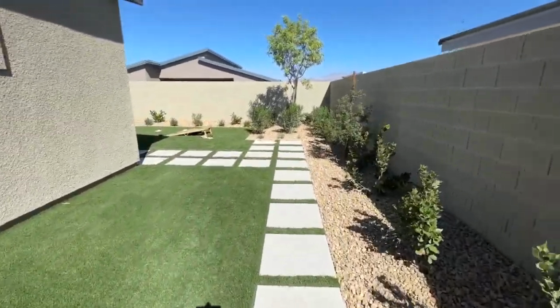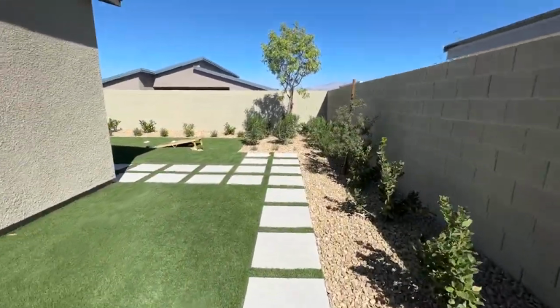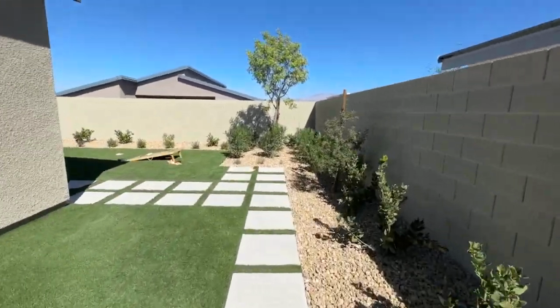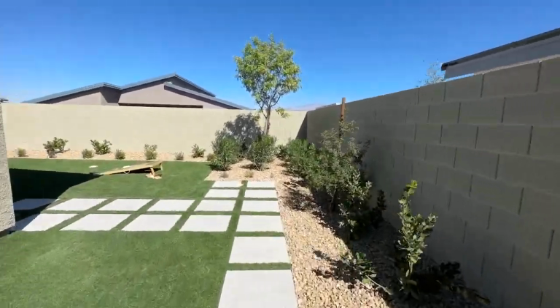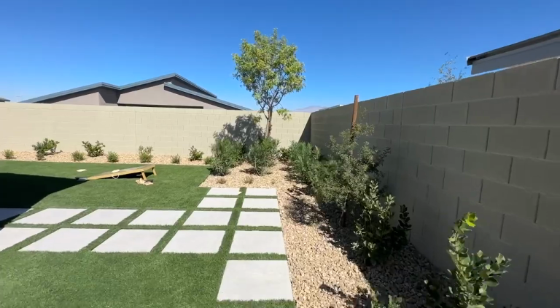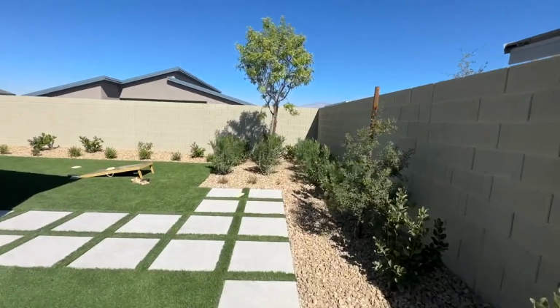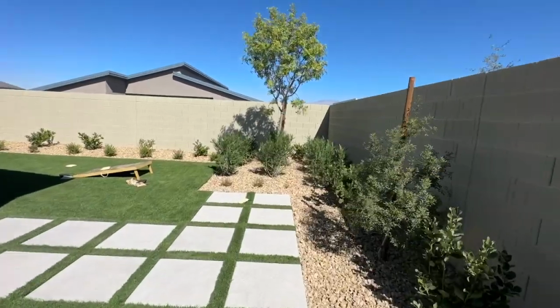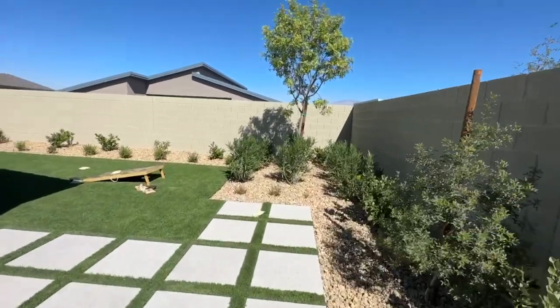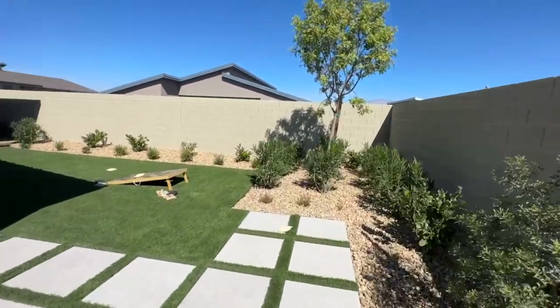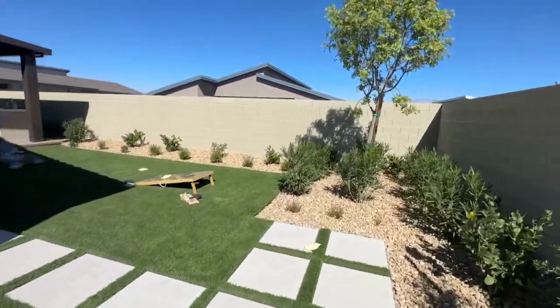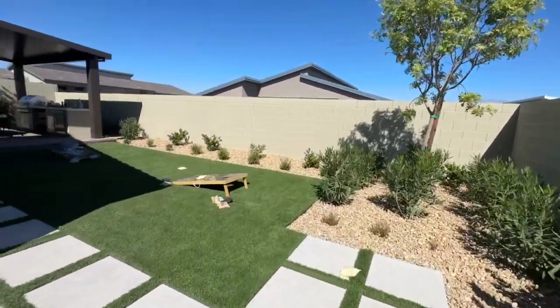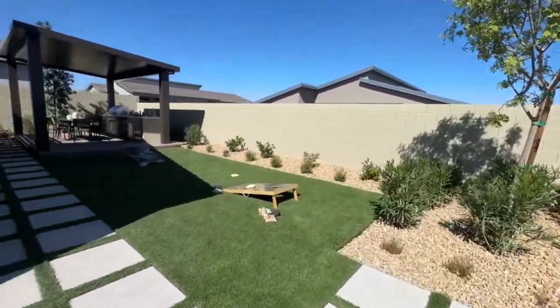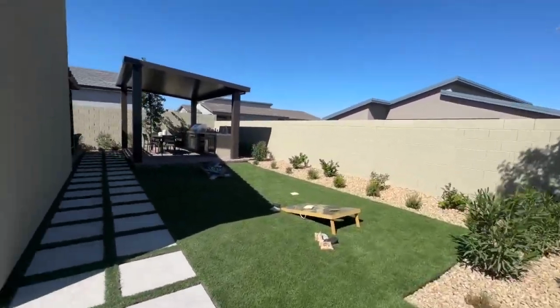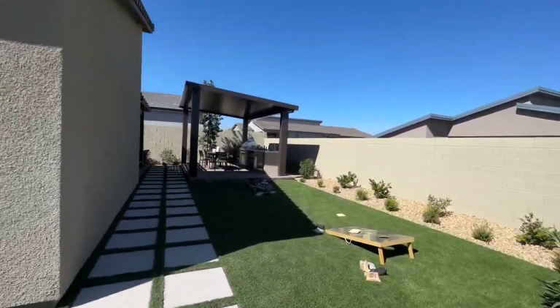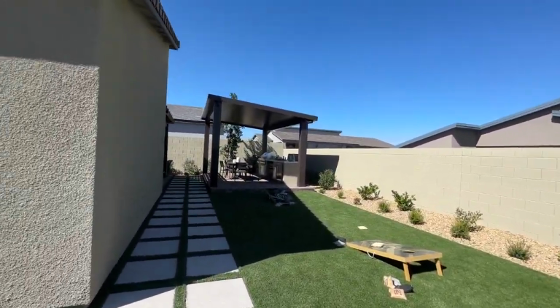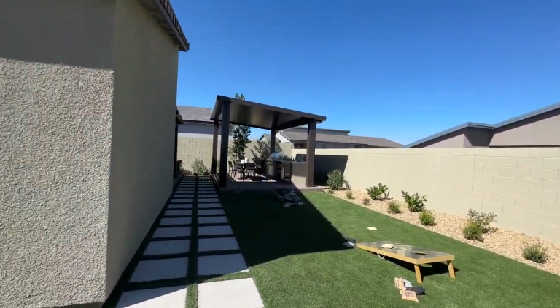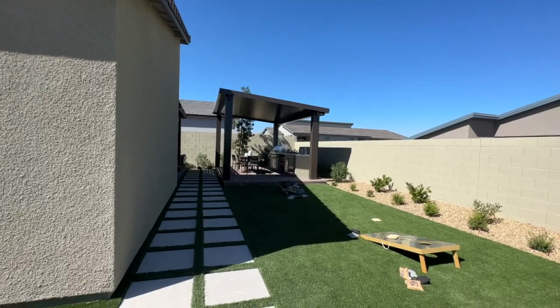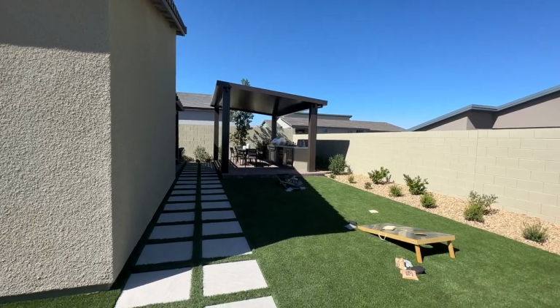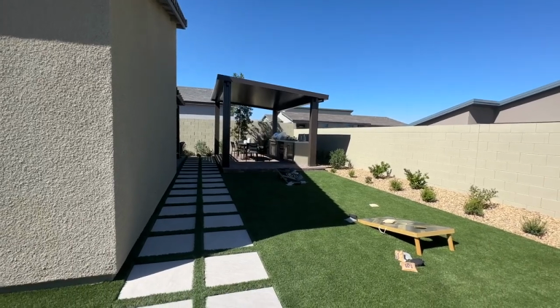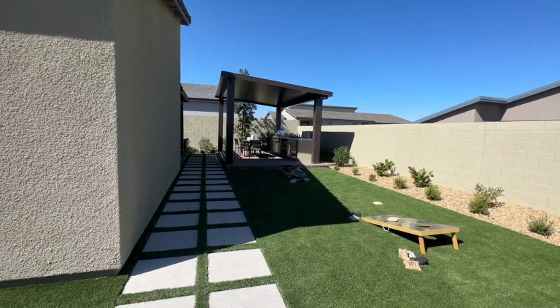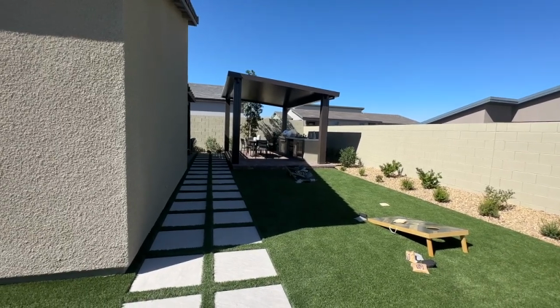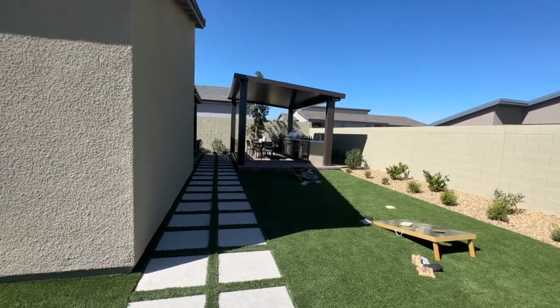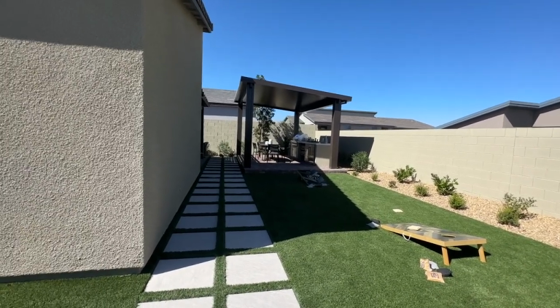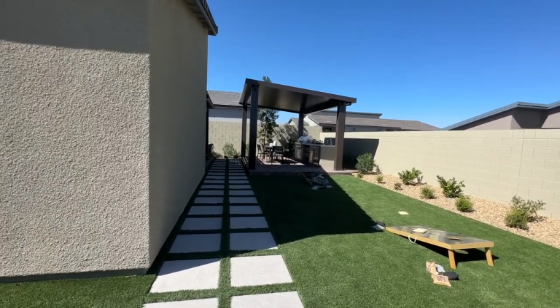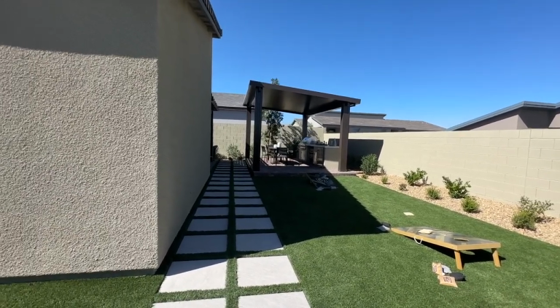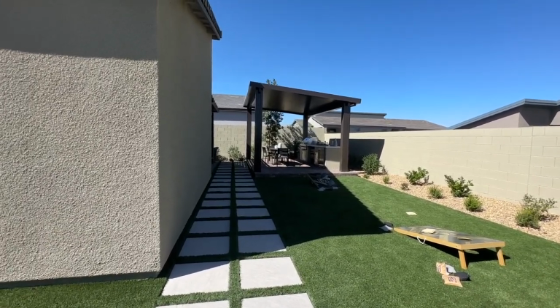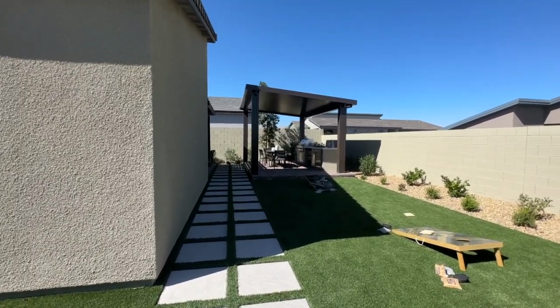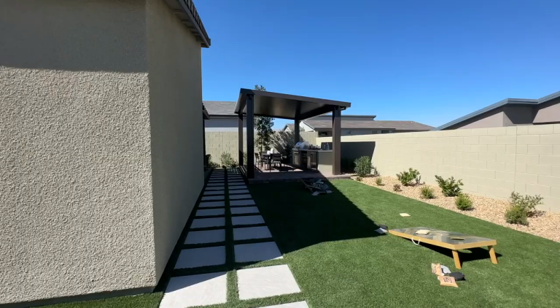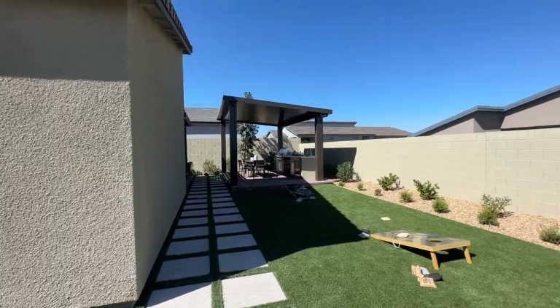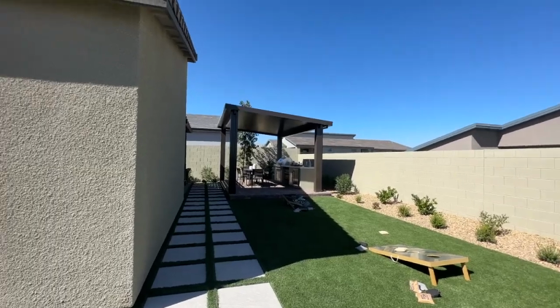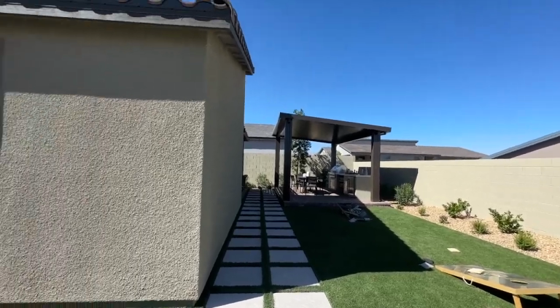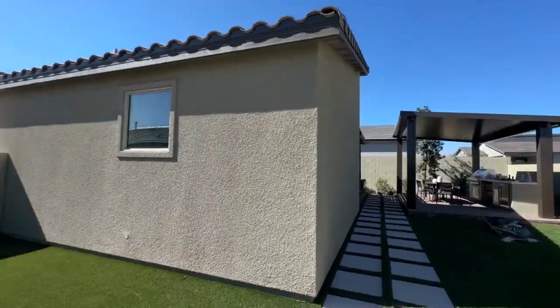This is the backyard. It's only 50 feet wide, but this model is 60 feet, so it's 10 feet wider than normal. This could possibly fit a pool back here. I'm going to end it since it's super windy and it's going to blow me away.